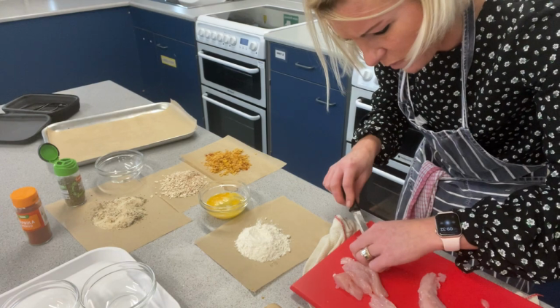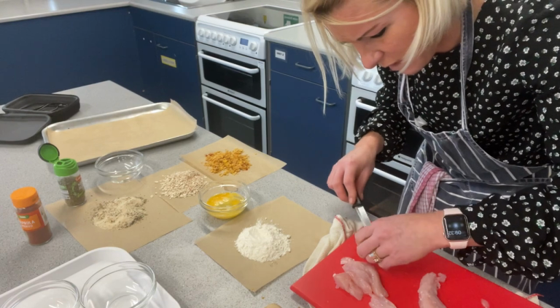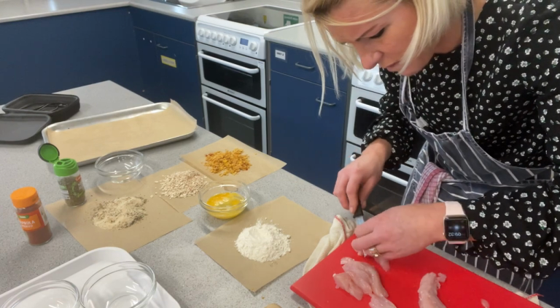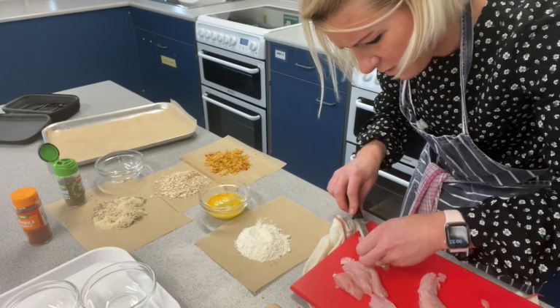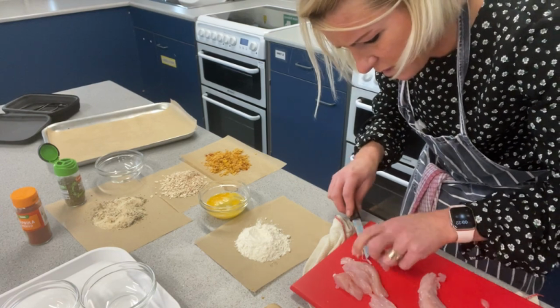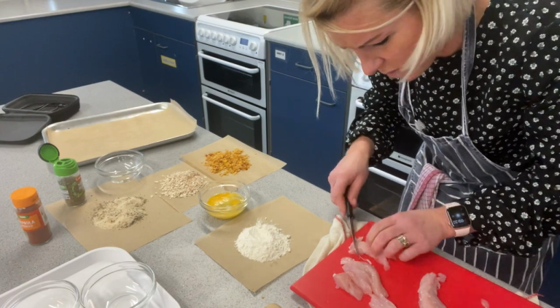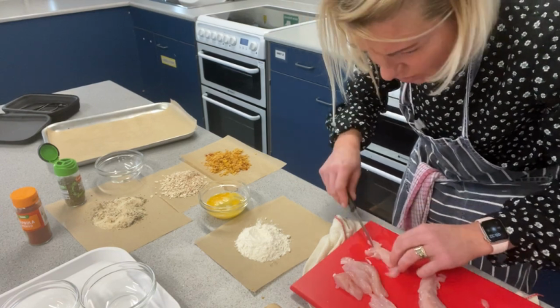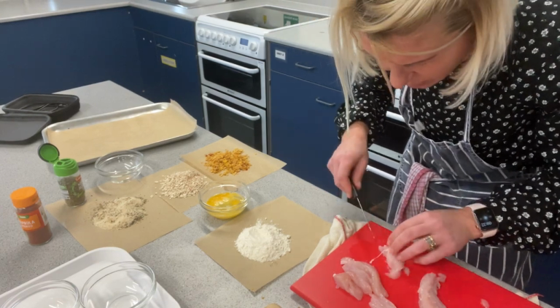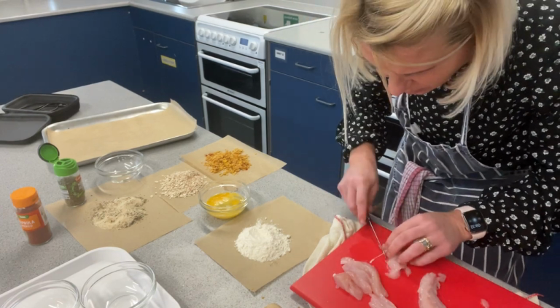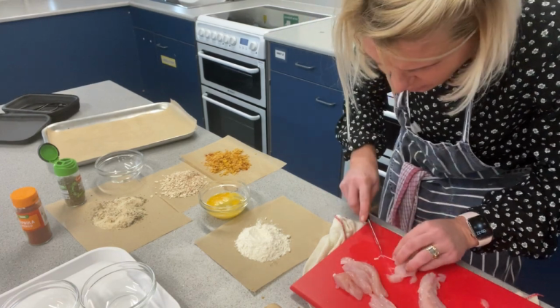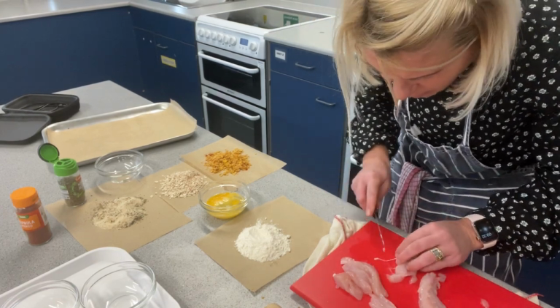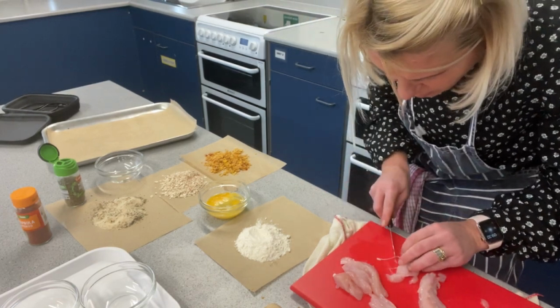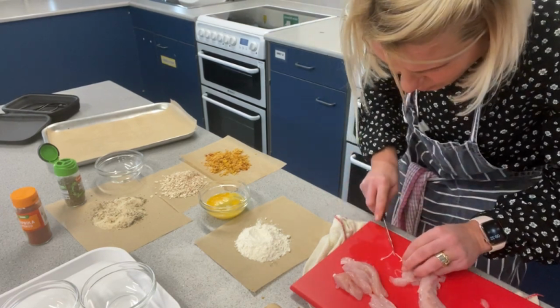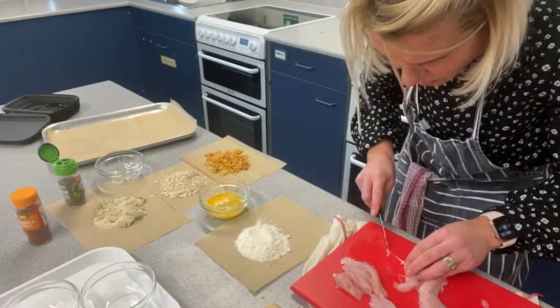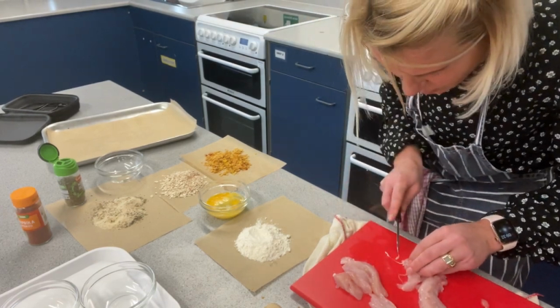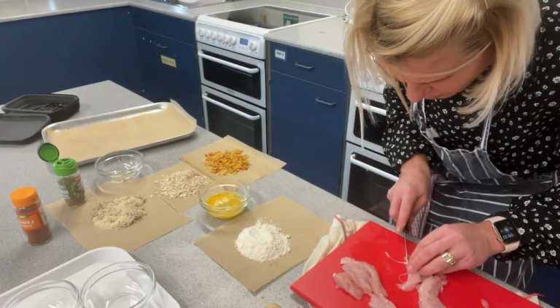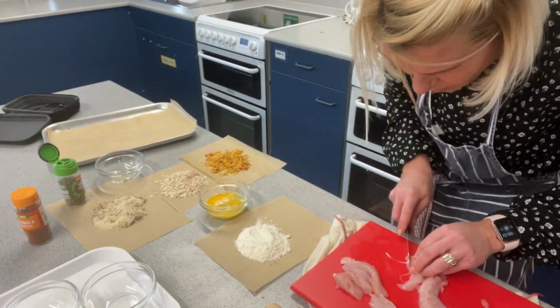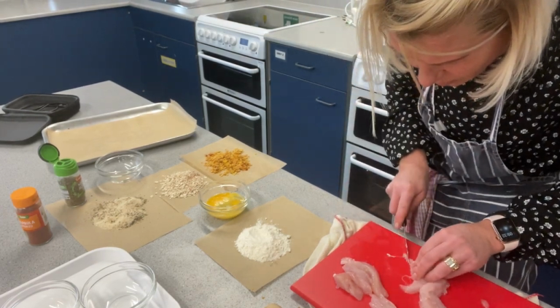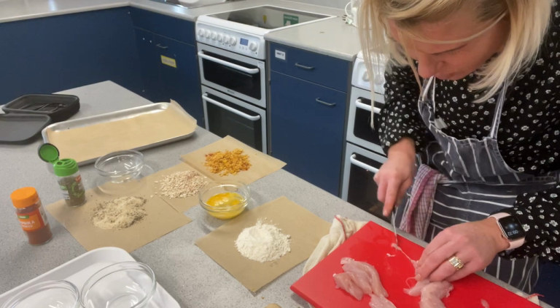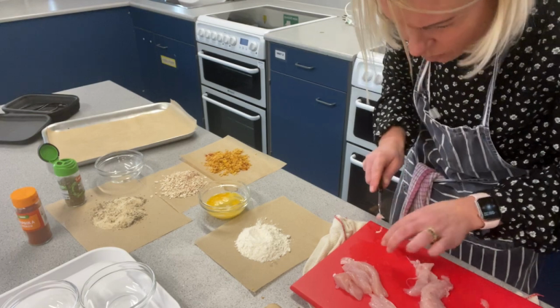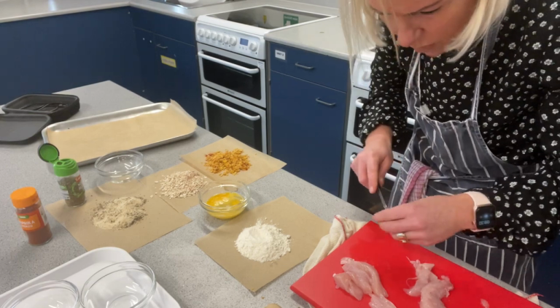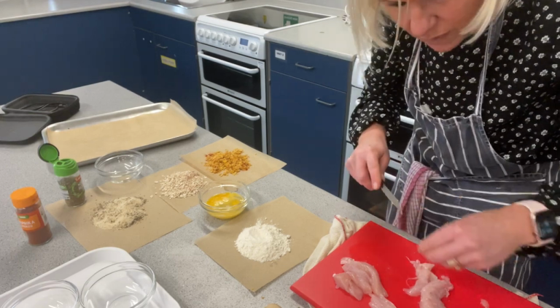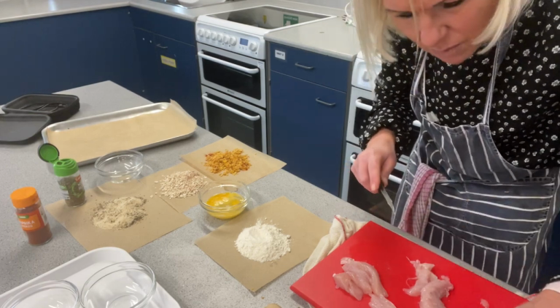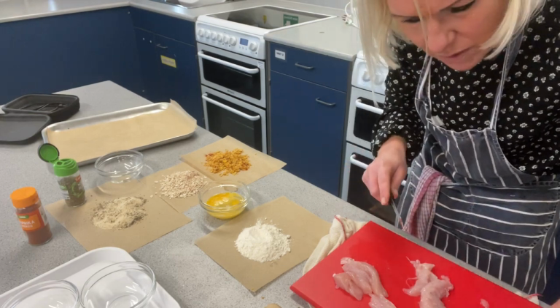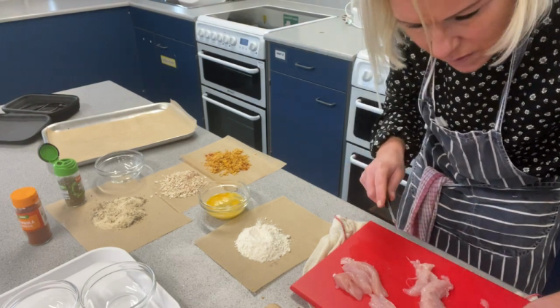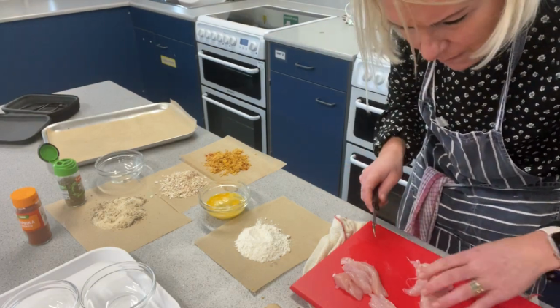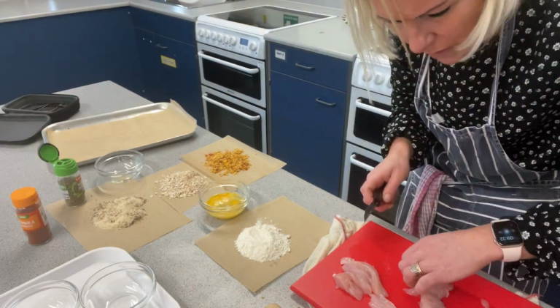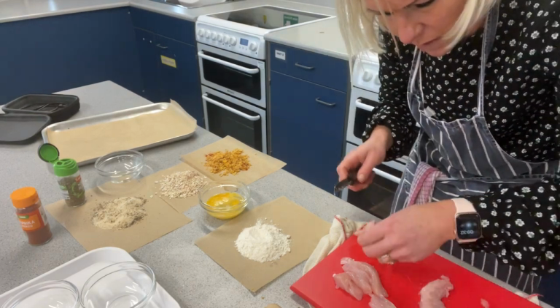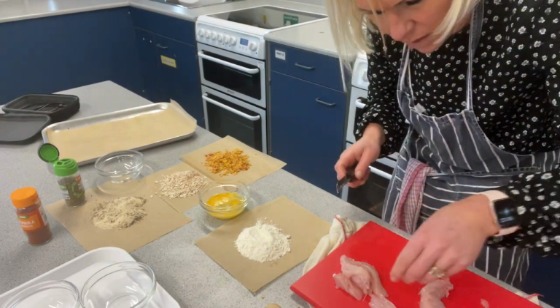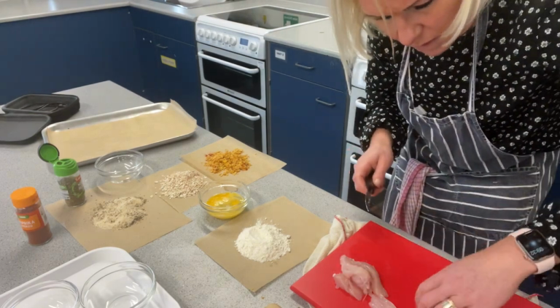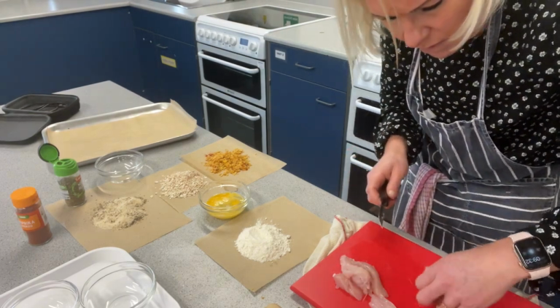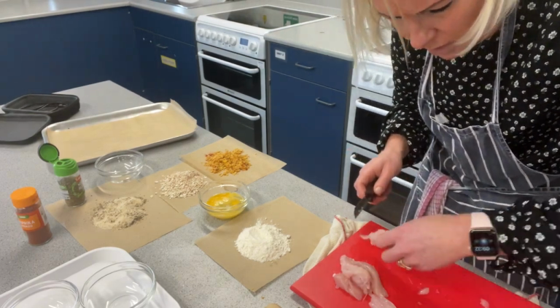There's a bit of sinew in there — see that little white bit? You don't really want that, so I'm just going to chop that off and put it to one side.